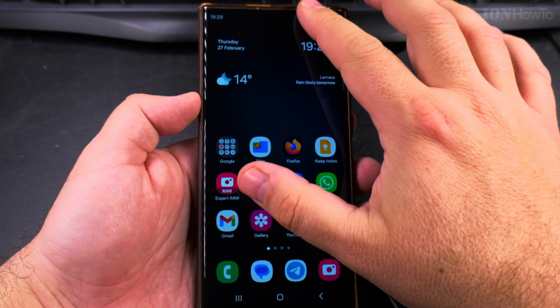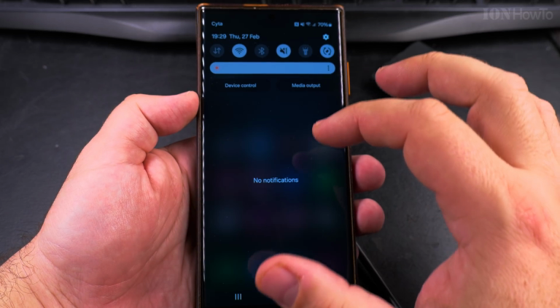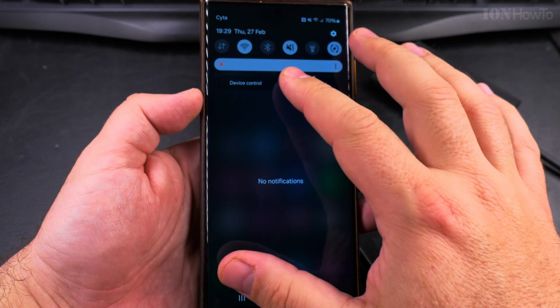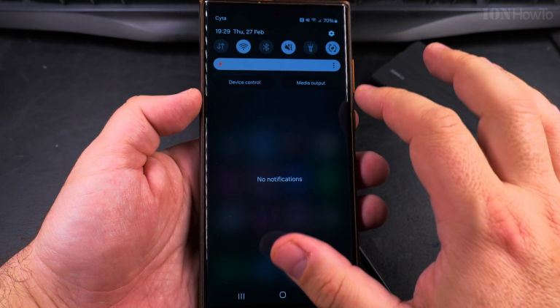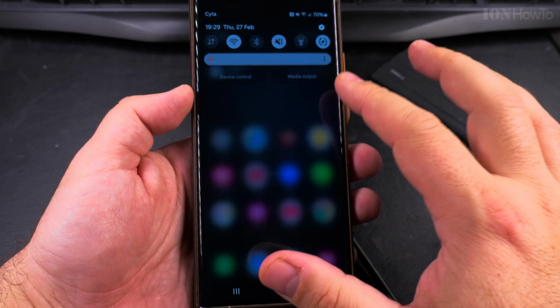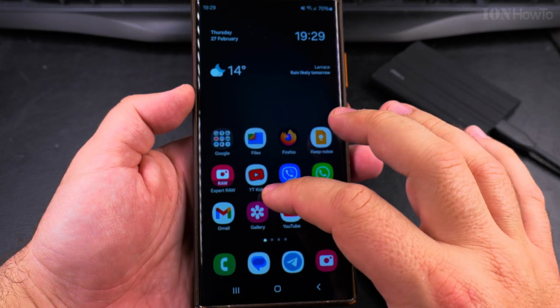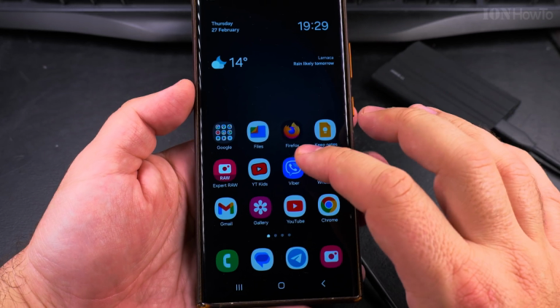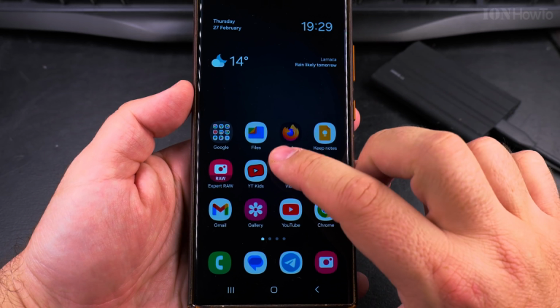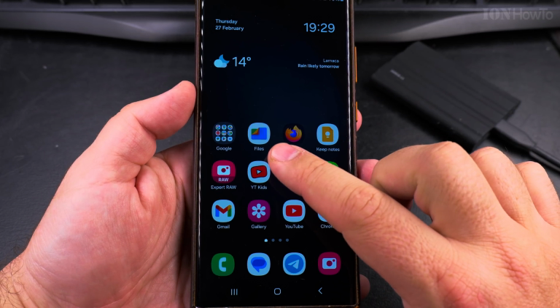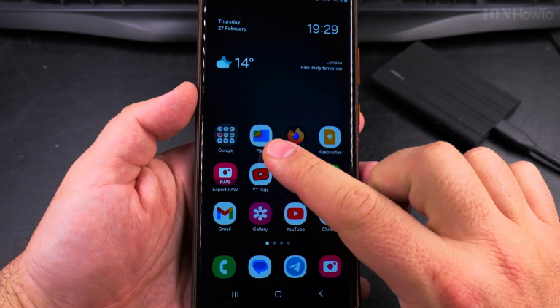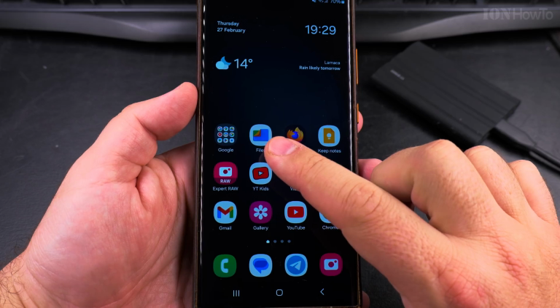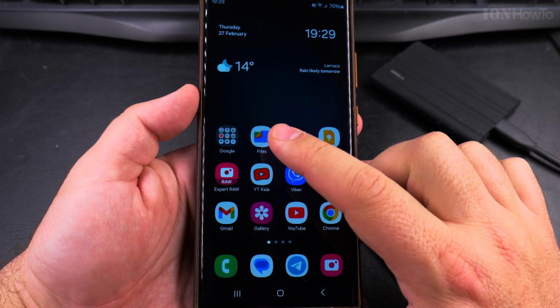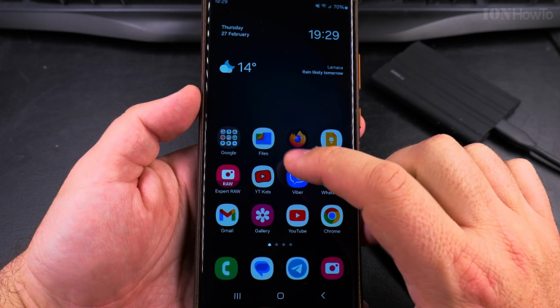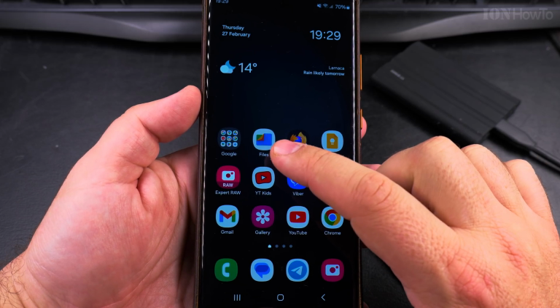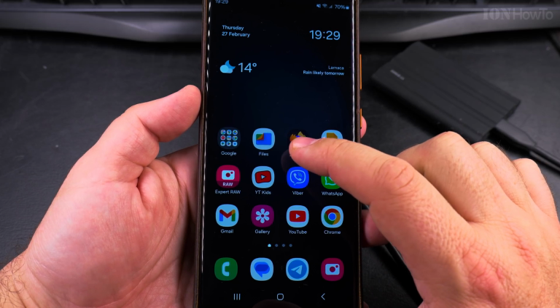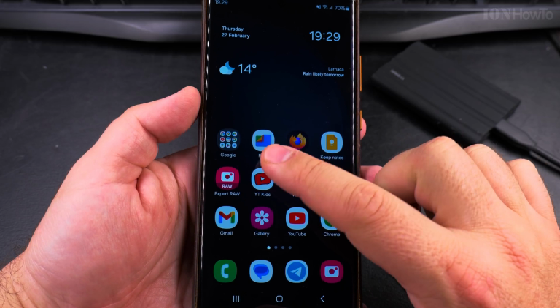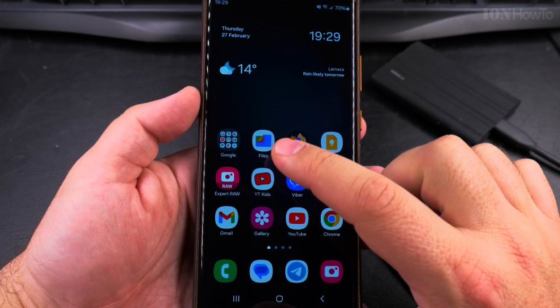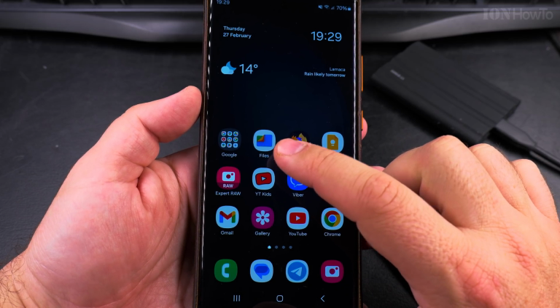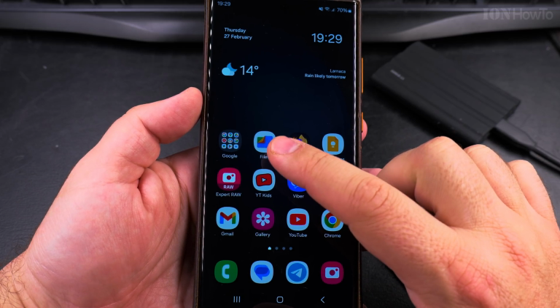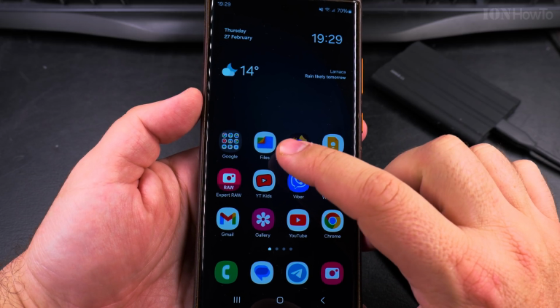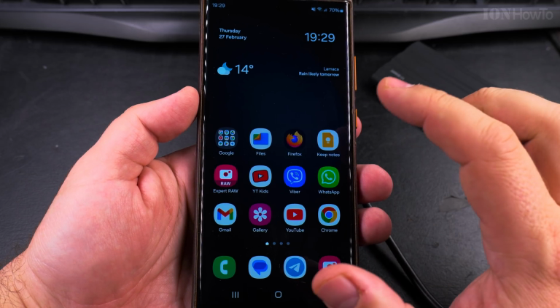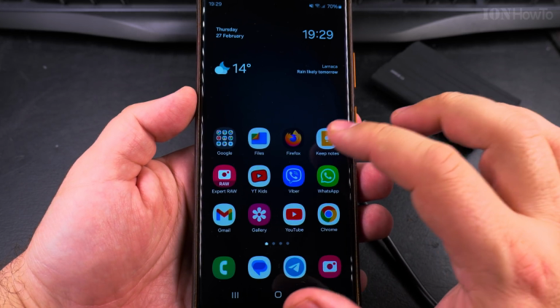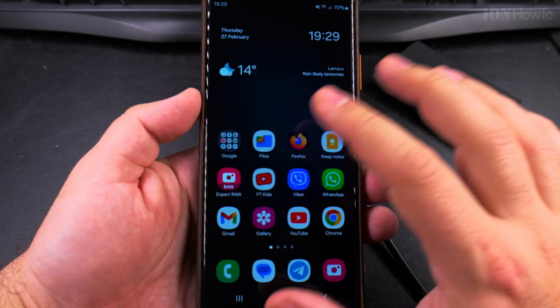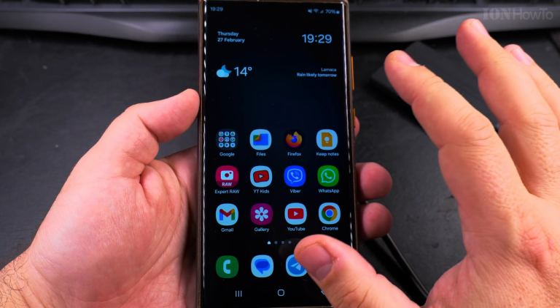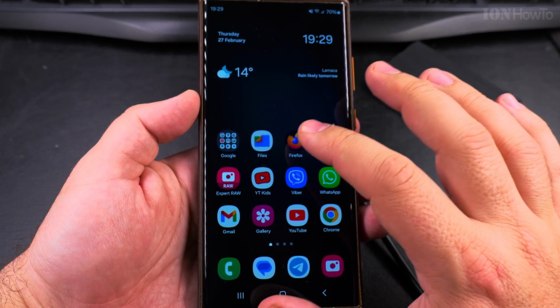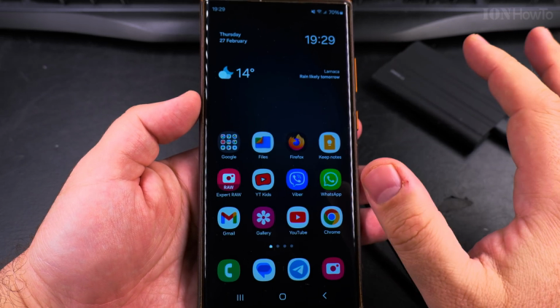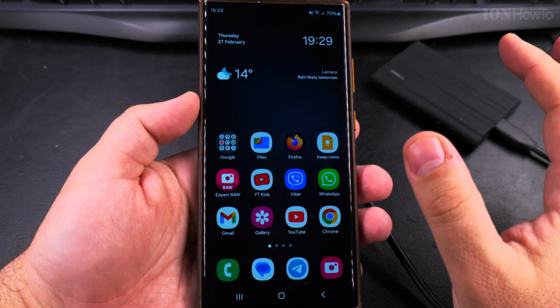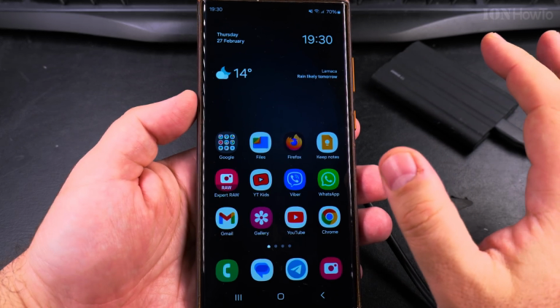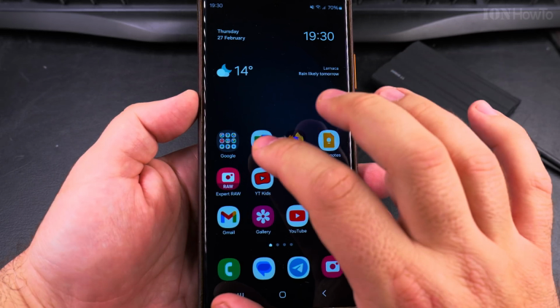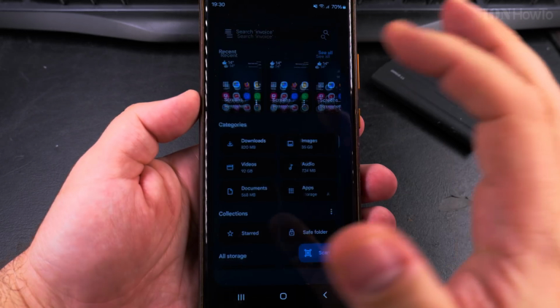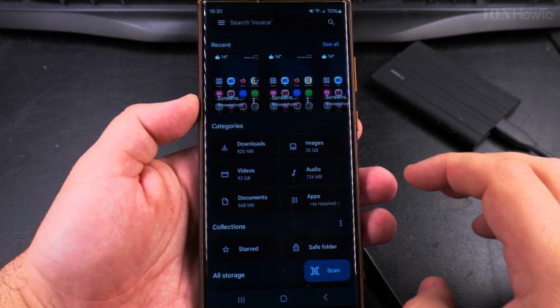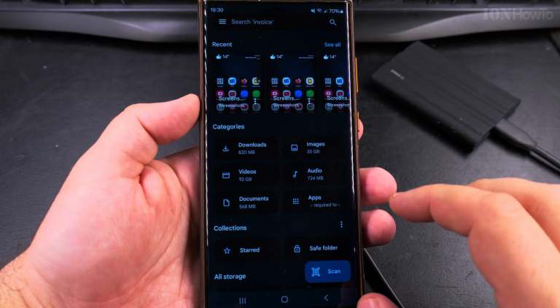Before I connect the SSD, I want to show you there is no notification here. I use the Files by Google app — I really suggest you use this app, it's from Google and it works pretty well for me, but you can use any file manager app, anything will work really.